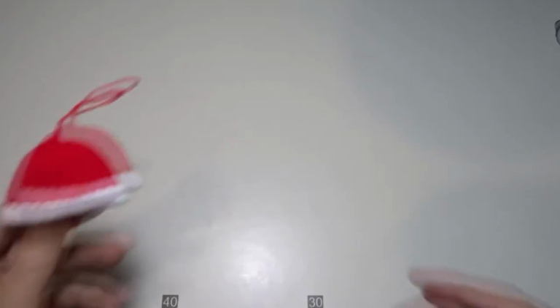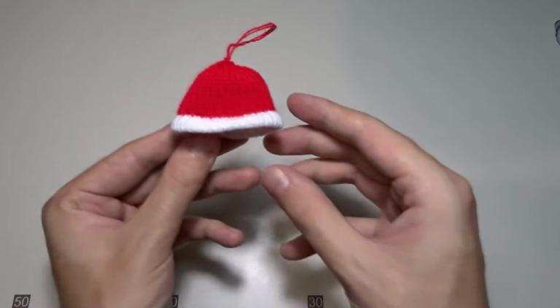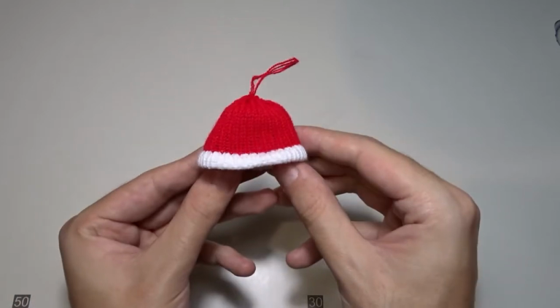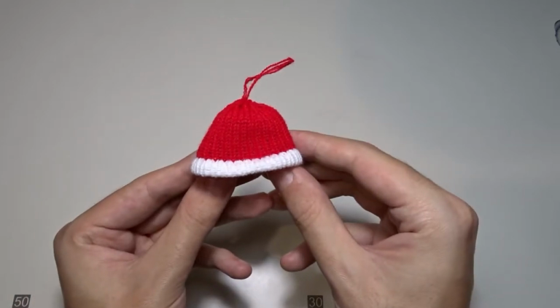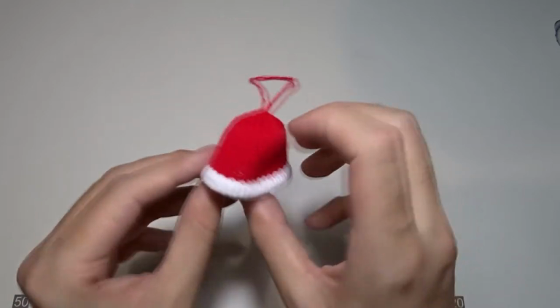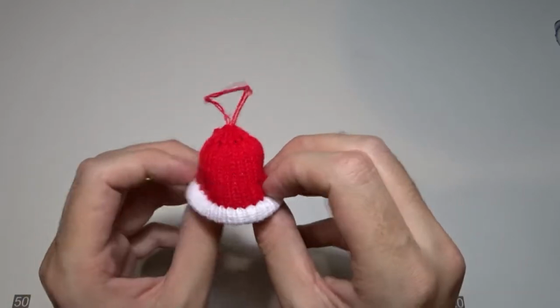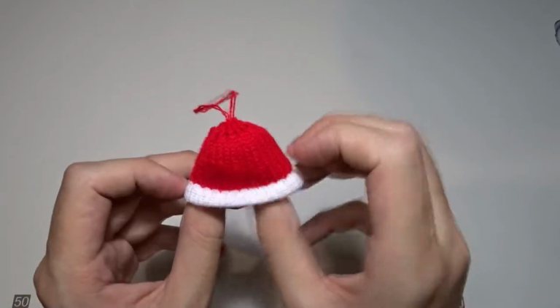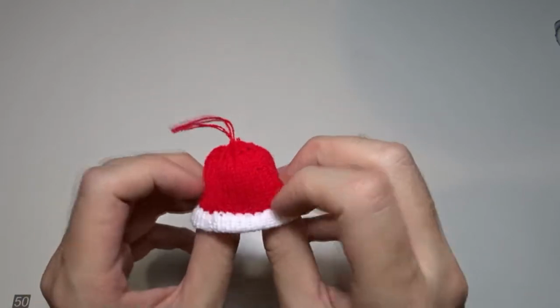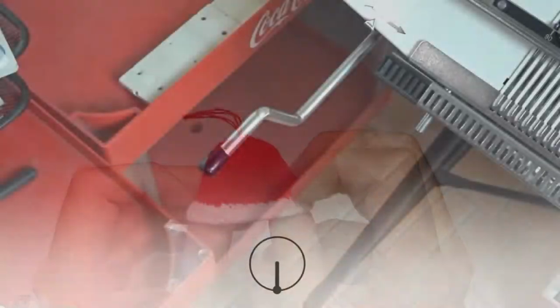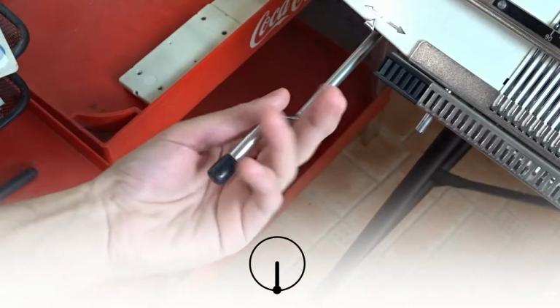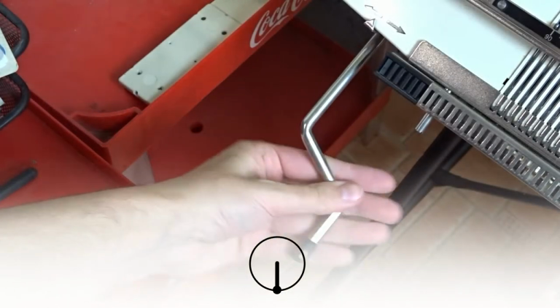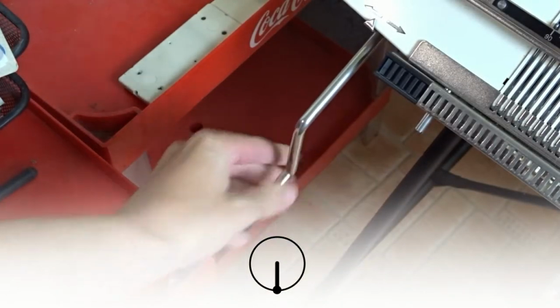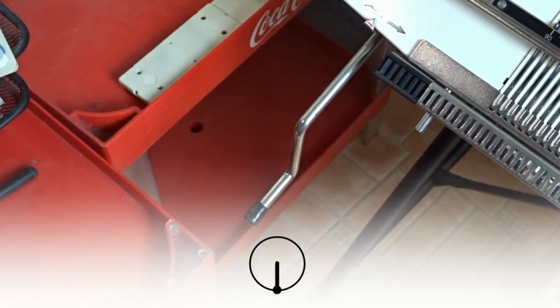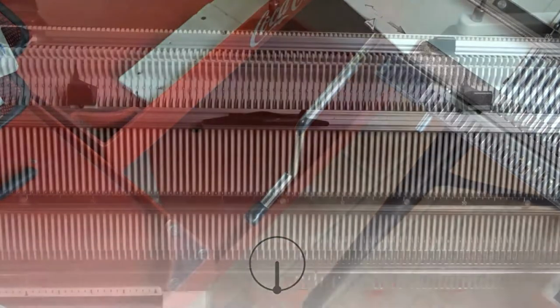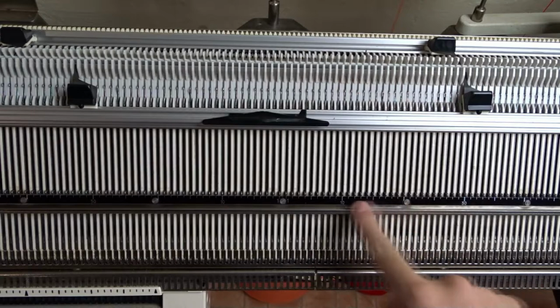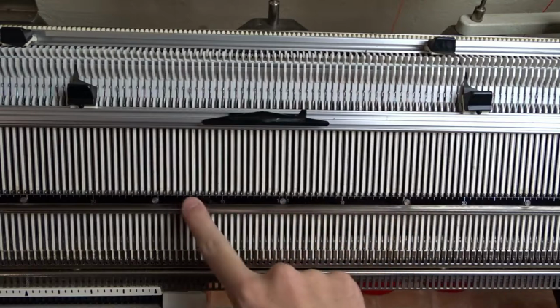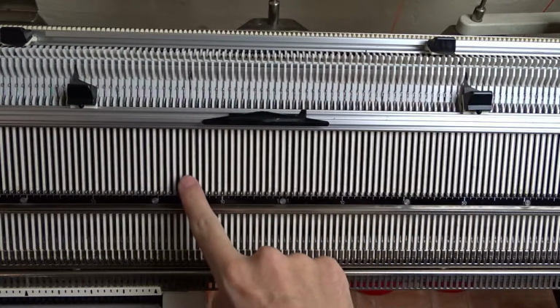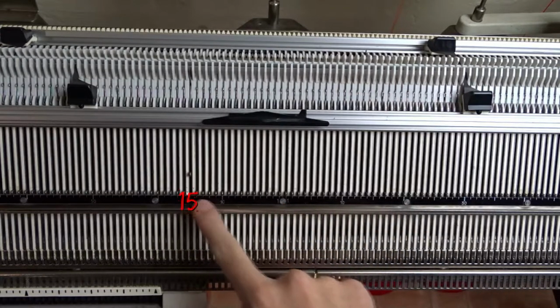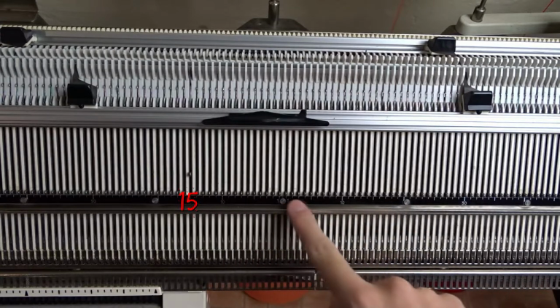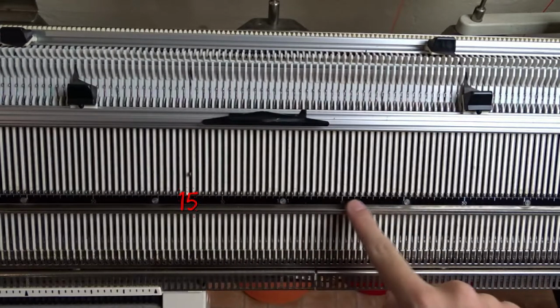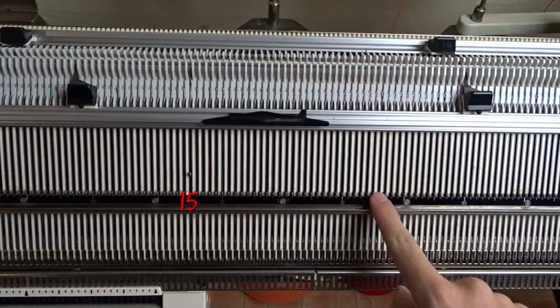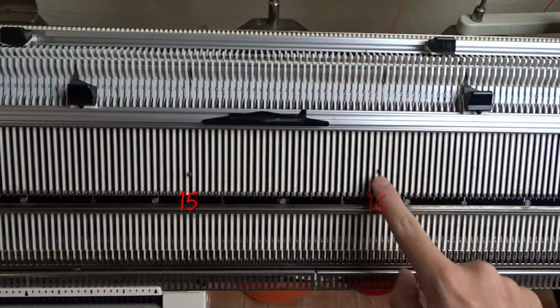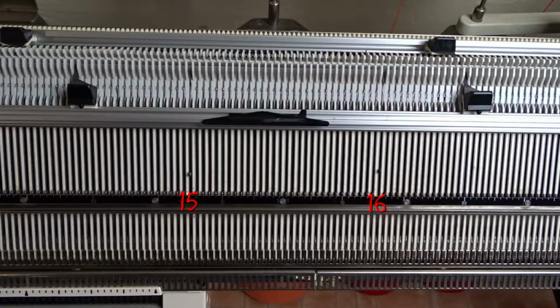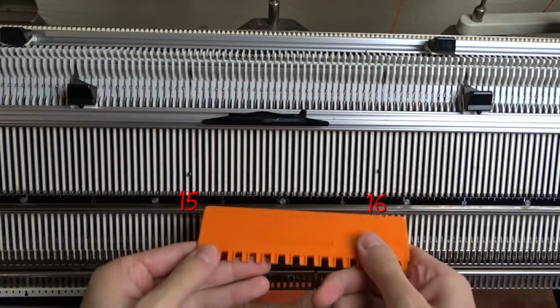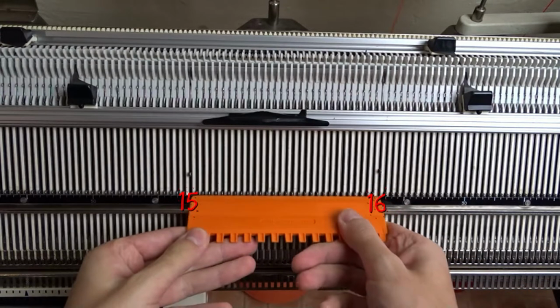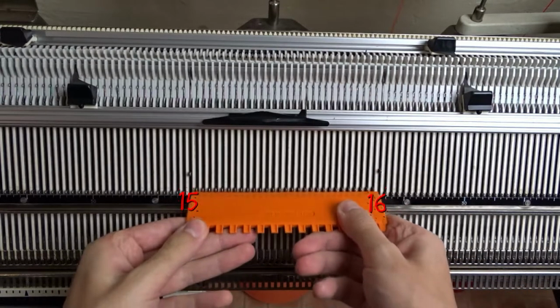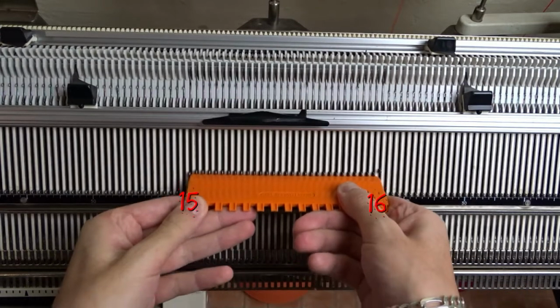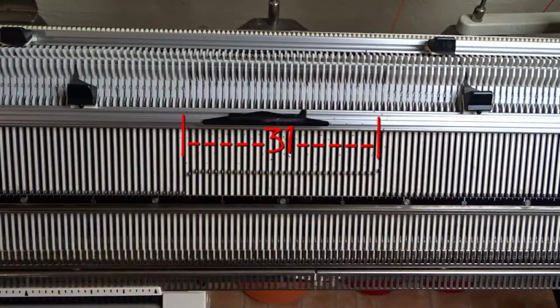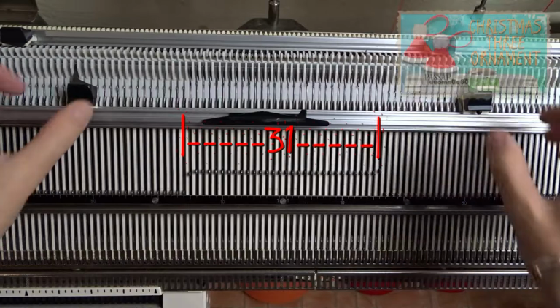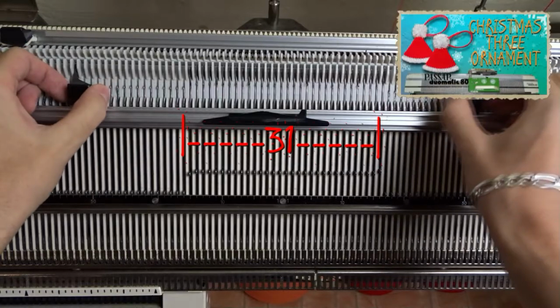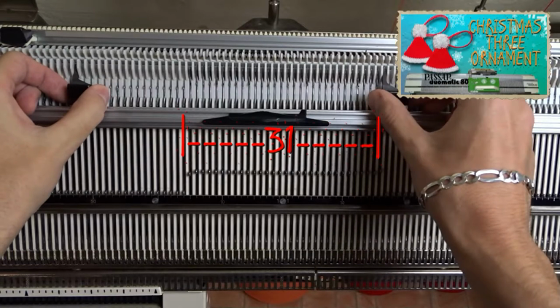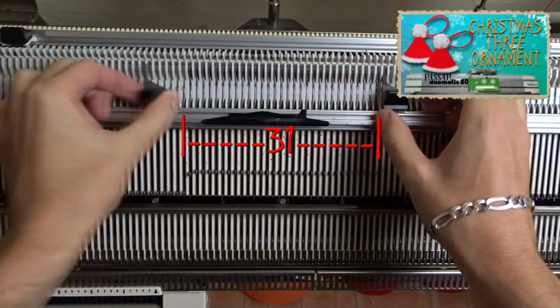Today I will show you how to knit a mini Christmas hat. Make sure the racking handle is in its lowest position. Now raise 31 needles on the front bed of the machine, 15 to the left and 16 to the right side of the center.